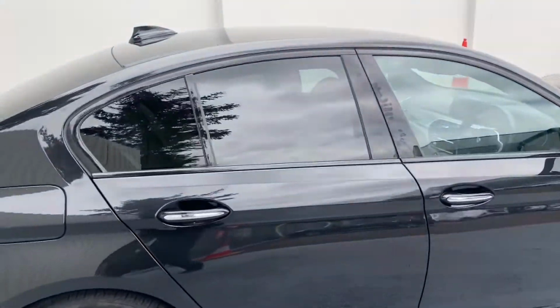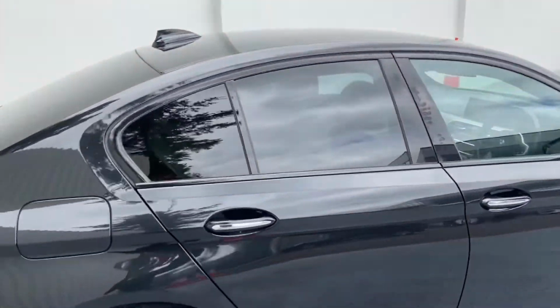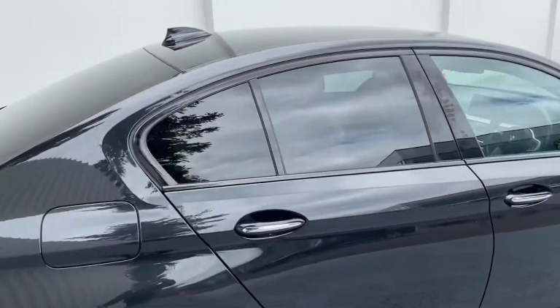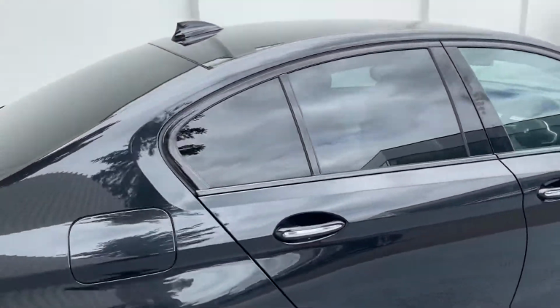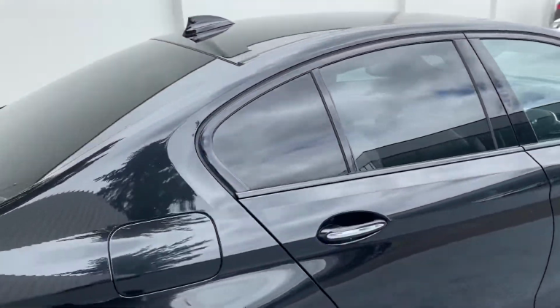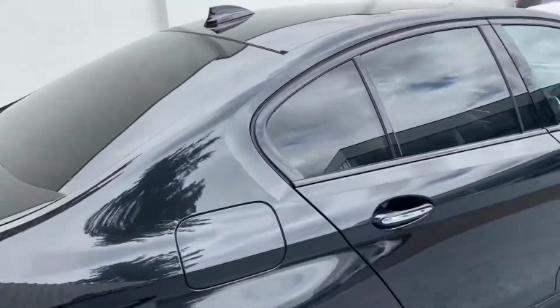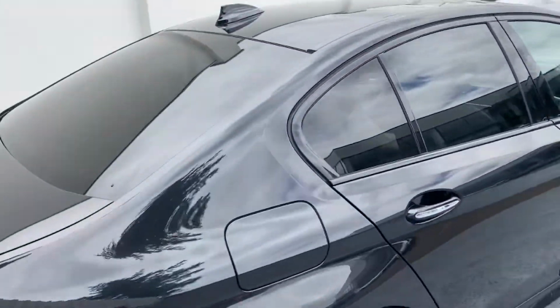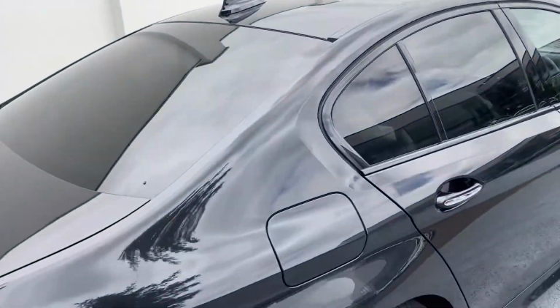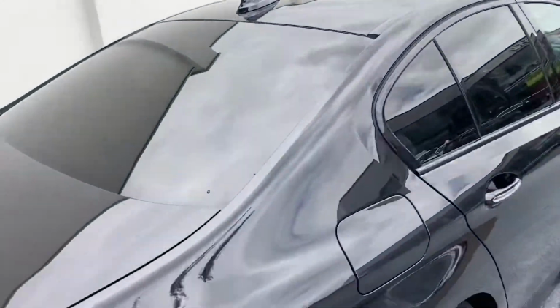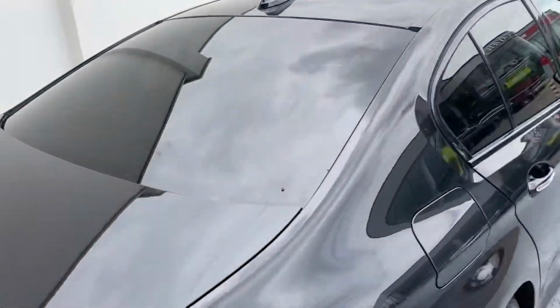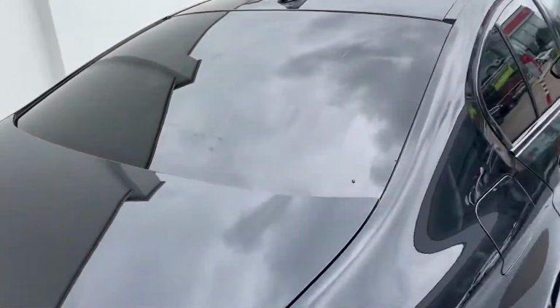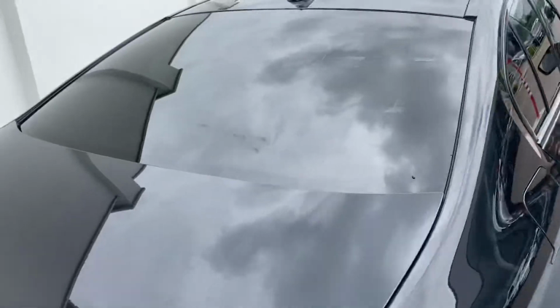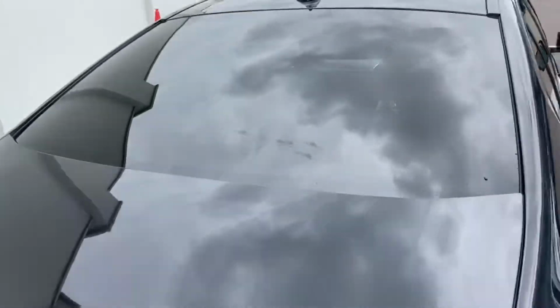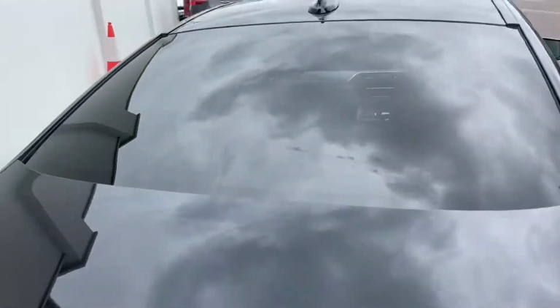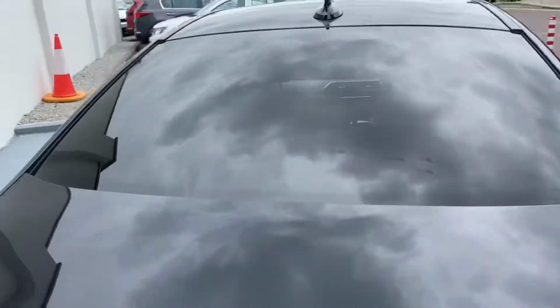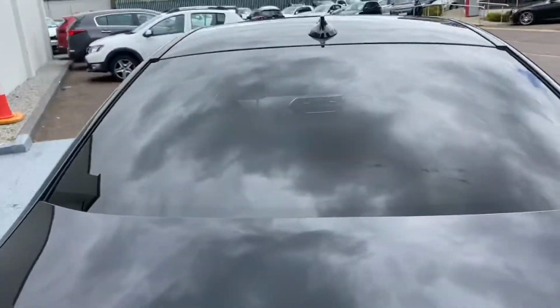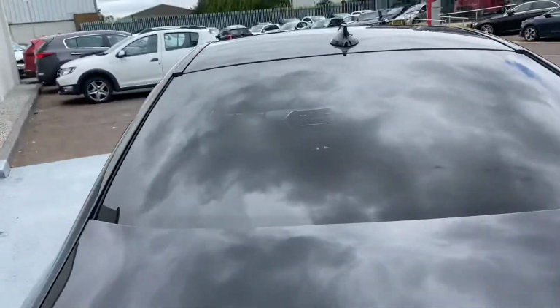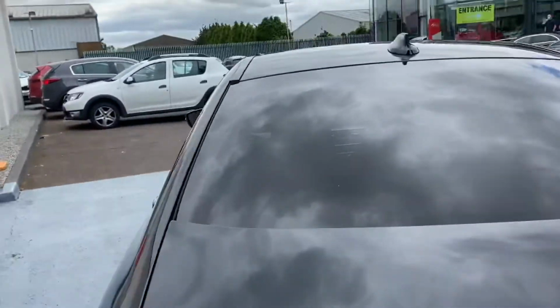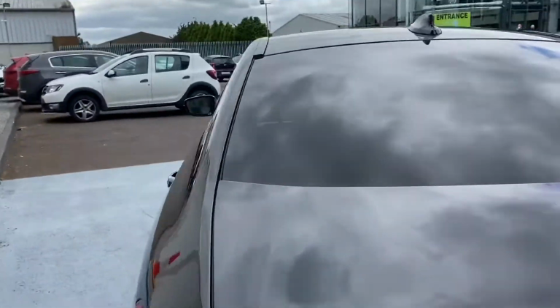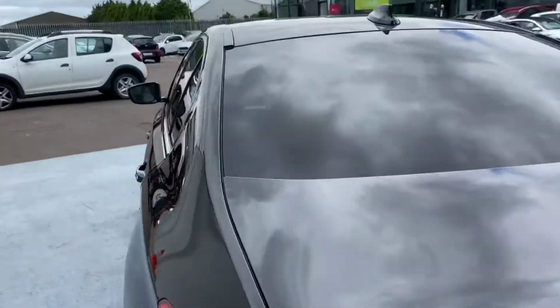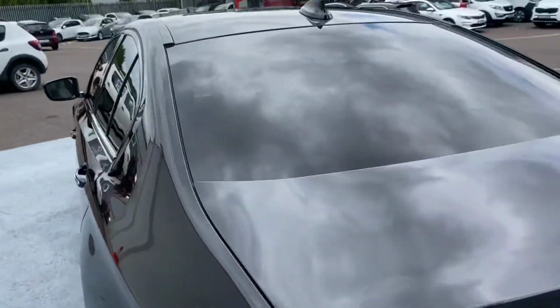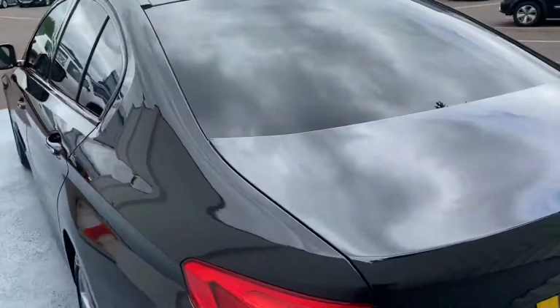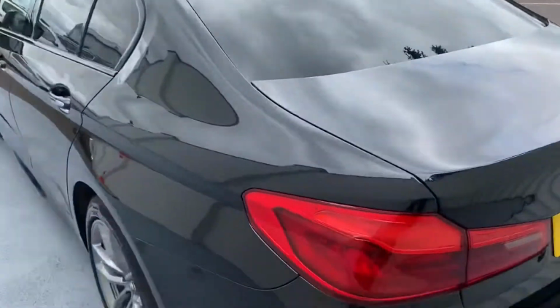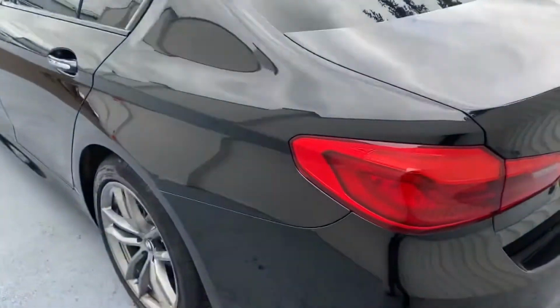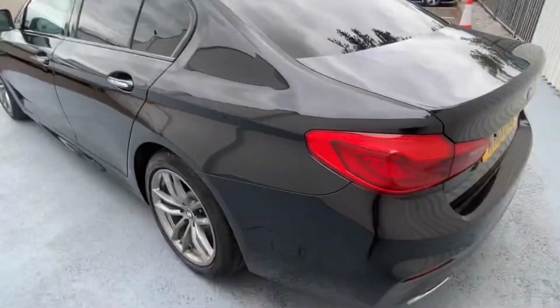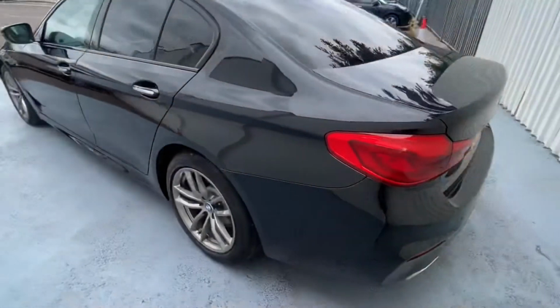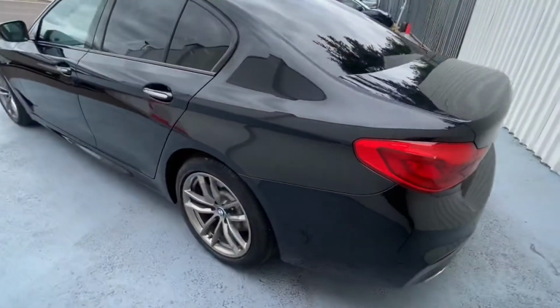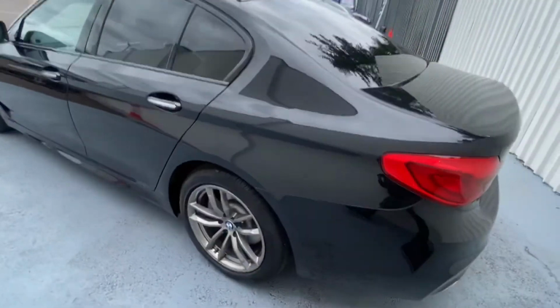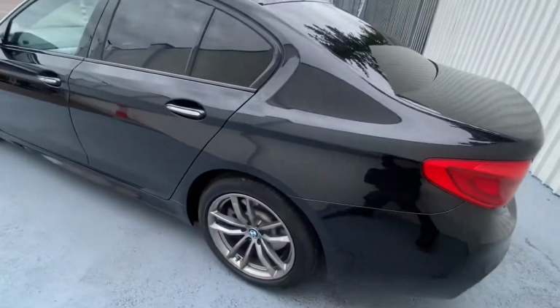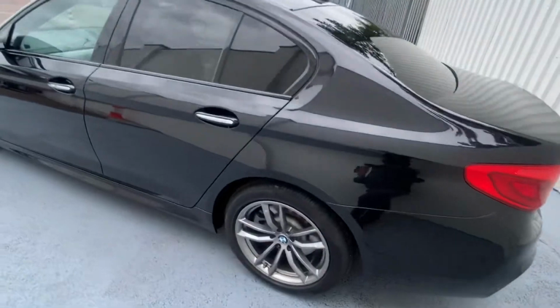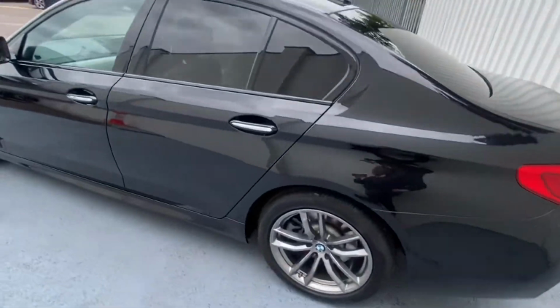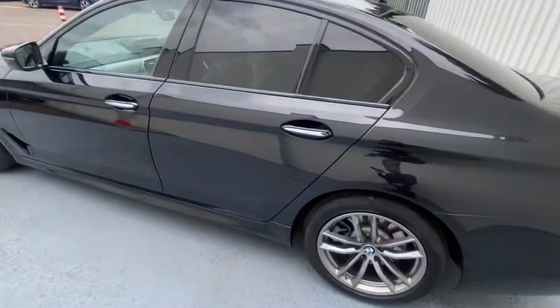You have privacy glass at the back, and you also have your parking sensors at the back of the car. Gorgeous looking car.